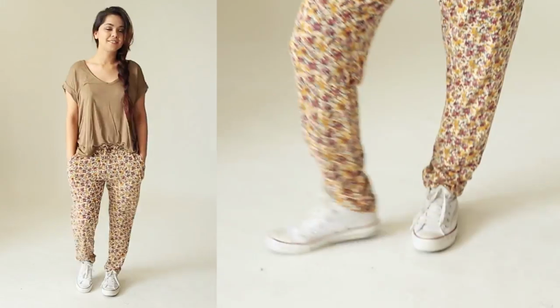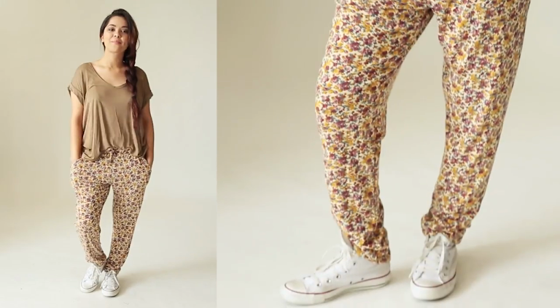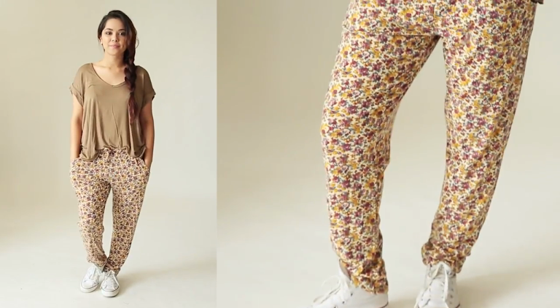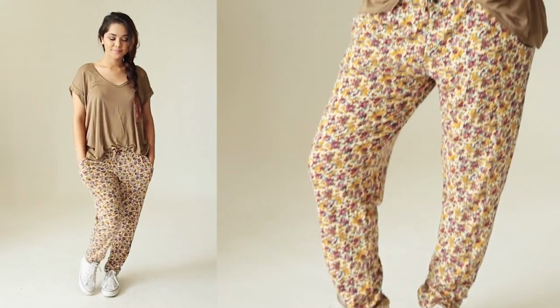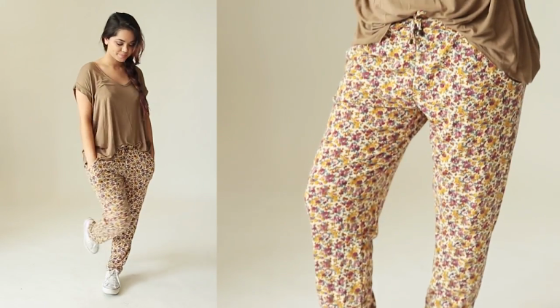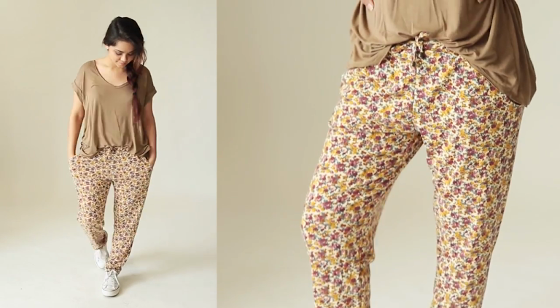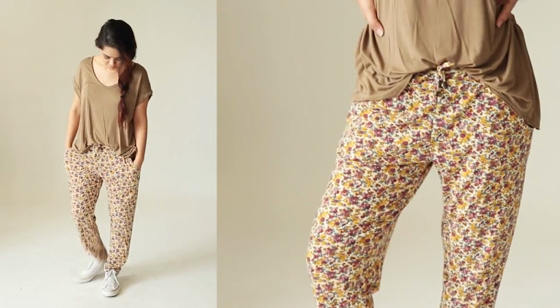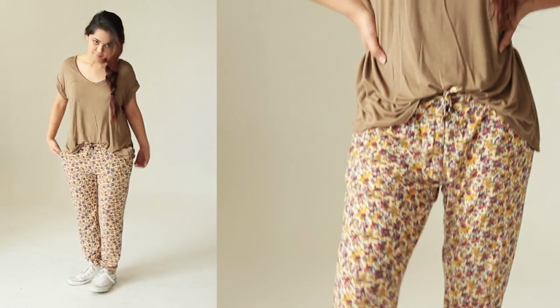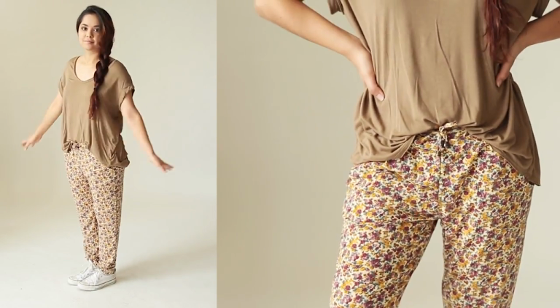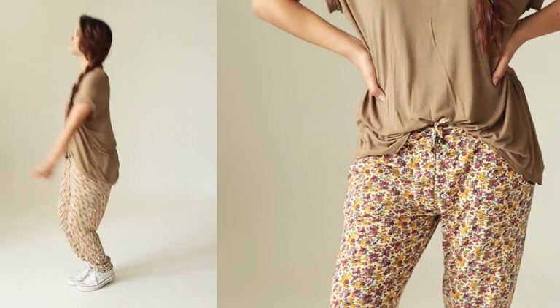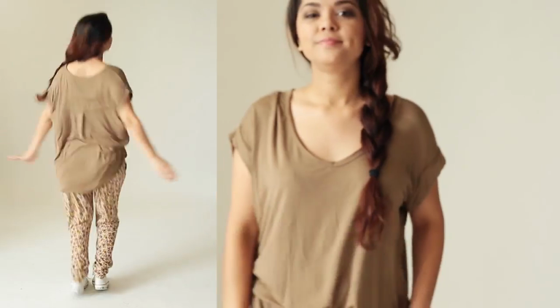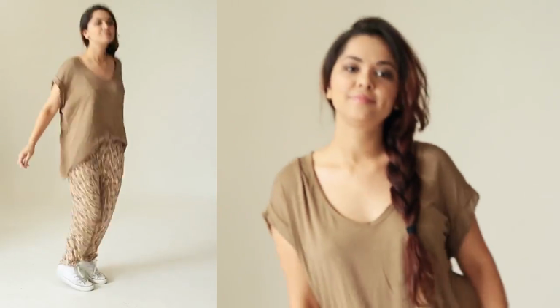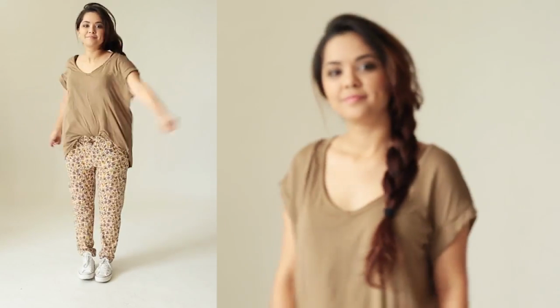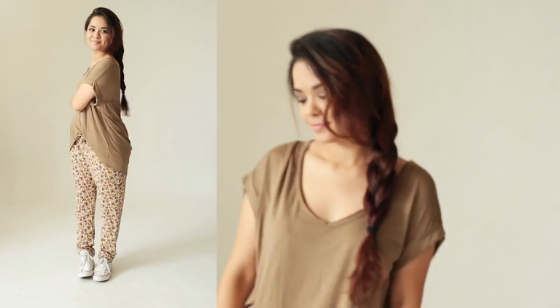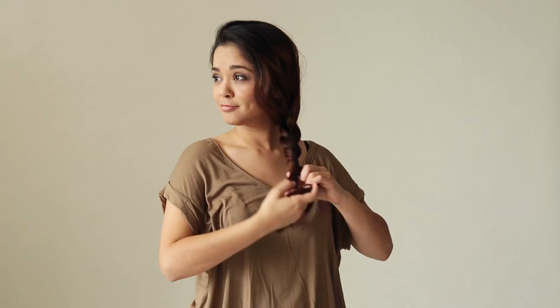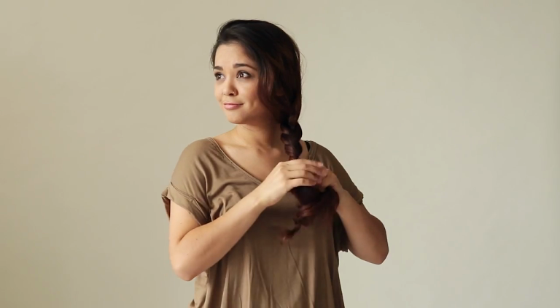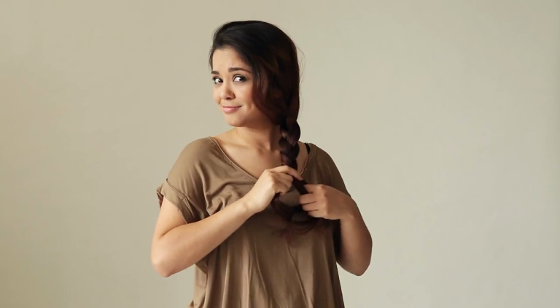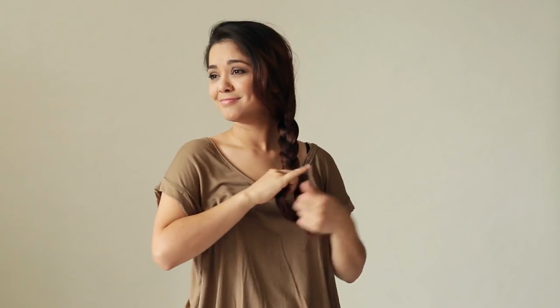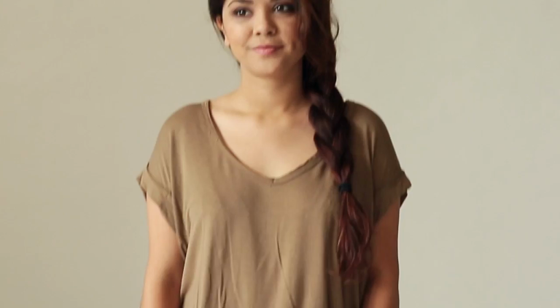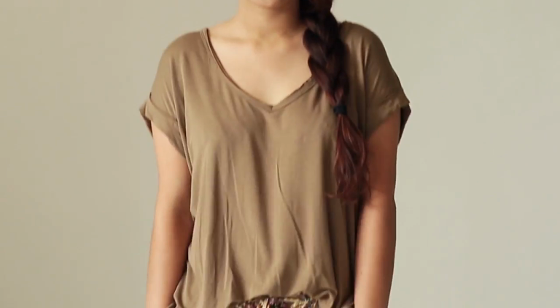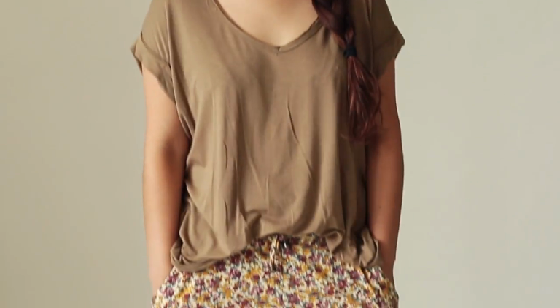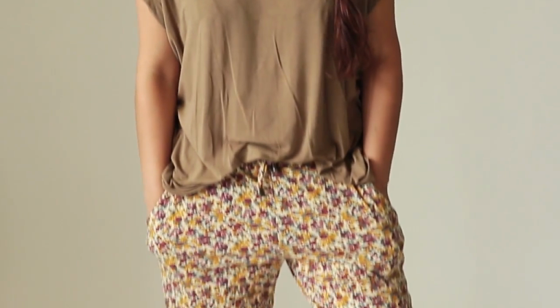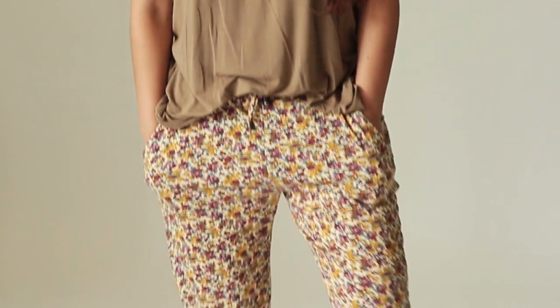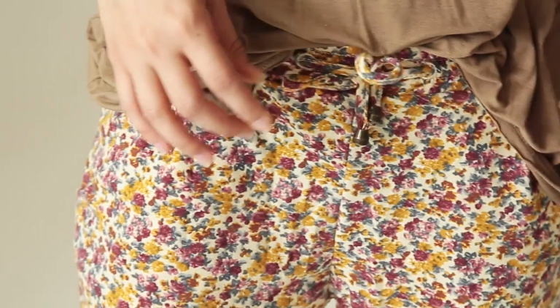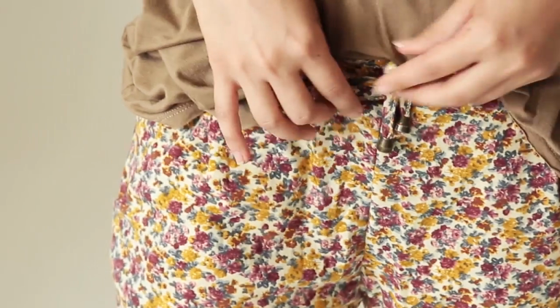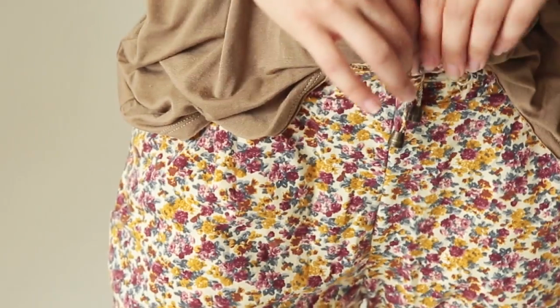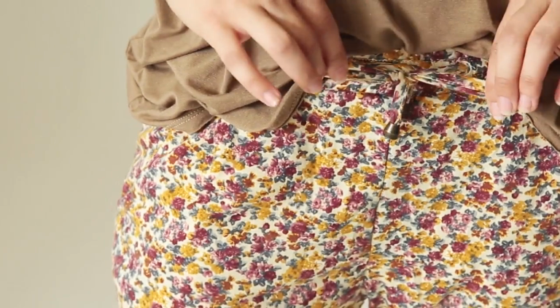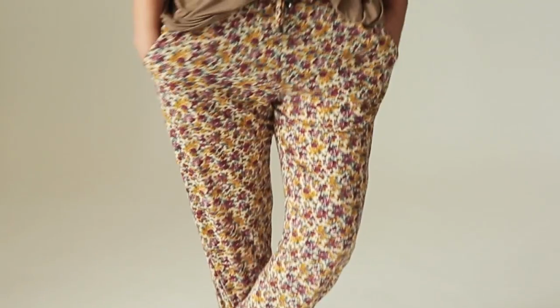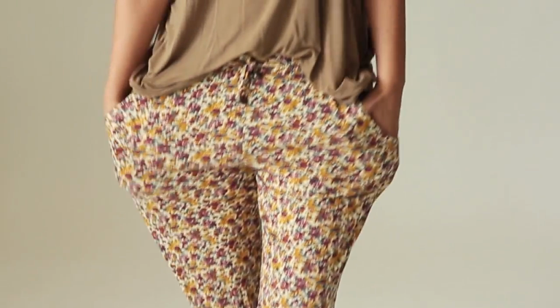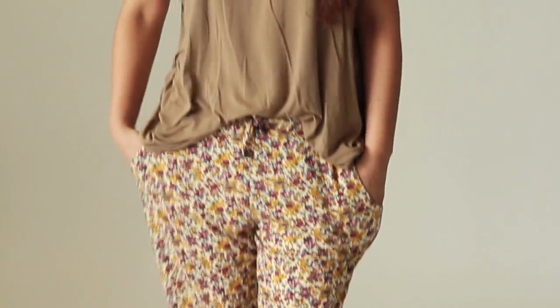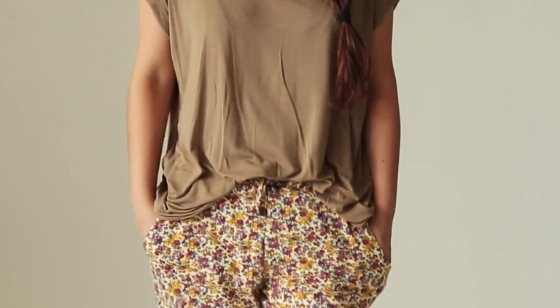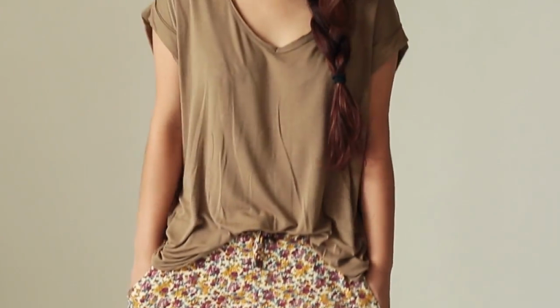How cute are these Great Escape lounge pants? Not only are they super cozy but you can't go wrong while pairing these. They look great with a basic tee or a fun crop top. I'm loving the cute floral print and they just make for an effortlessly cool look.